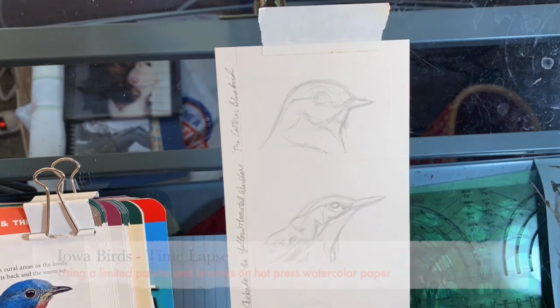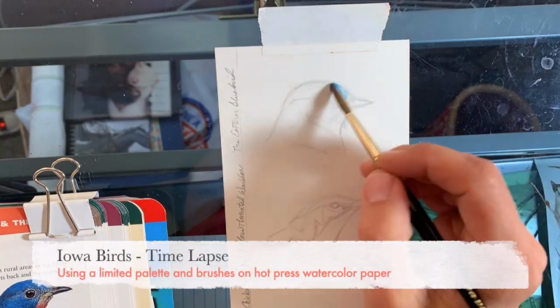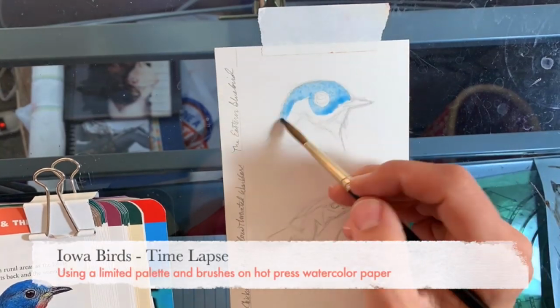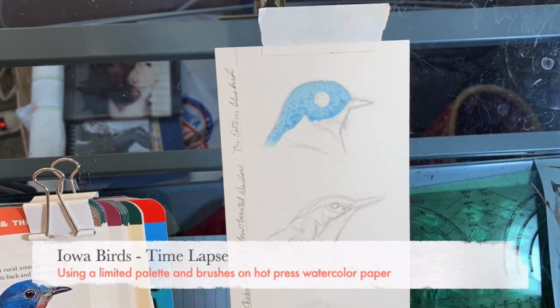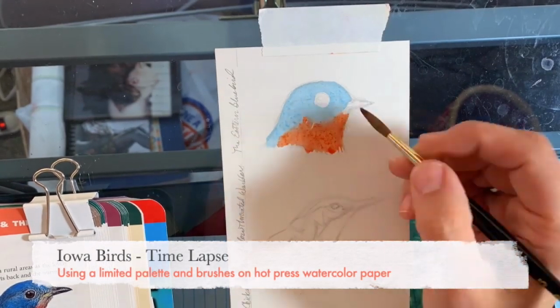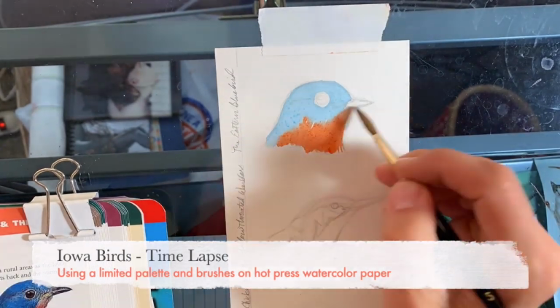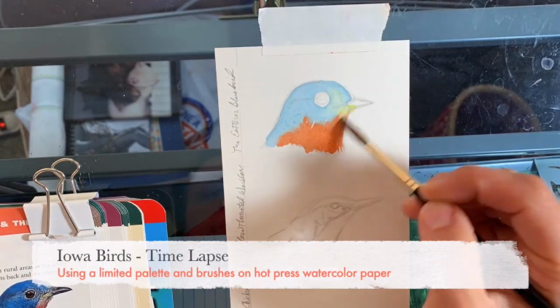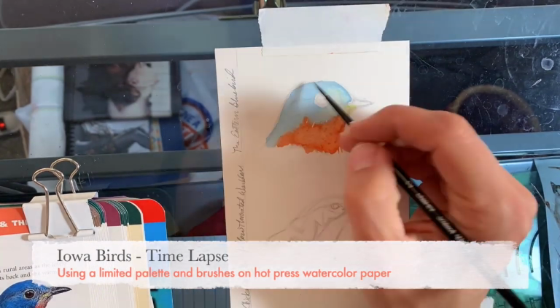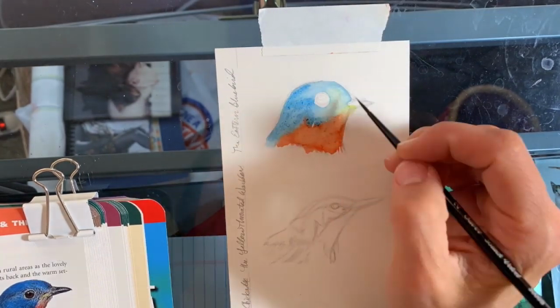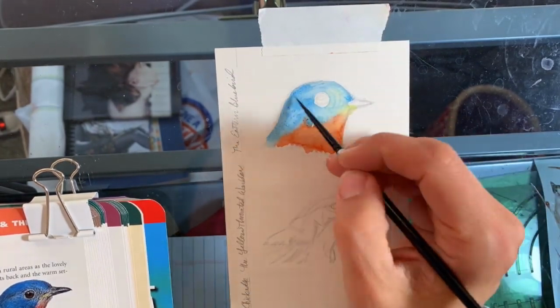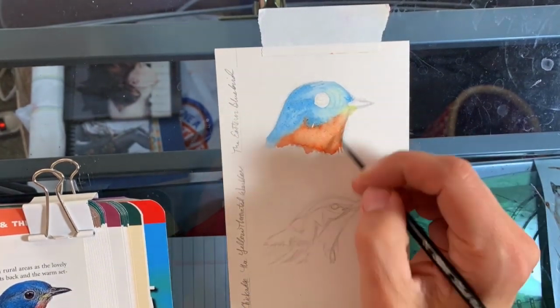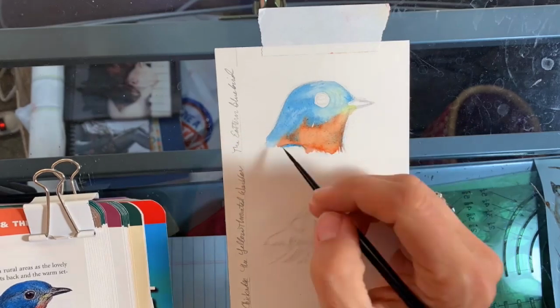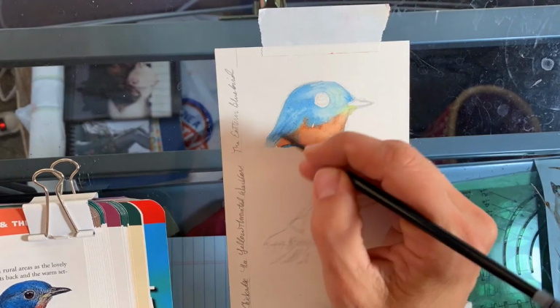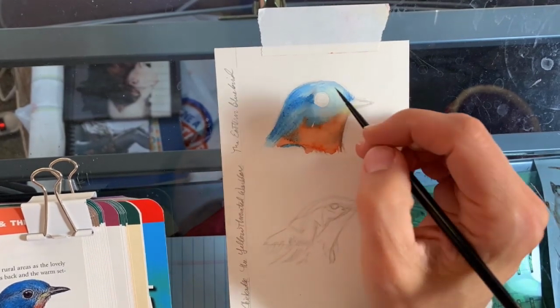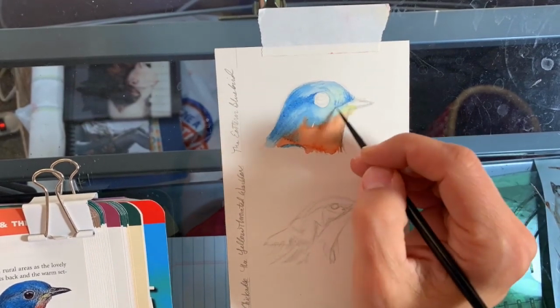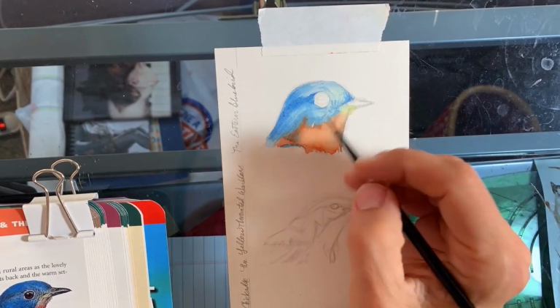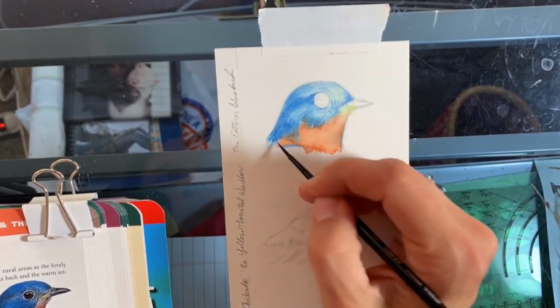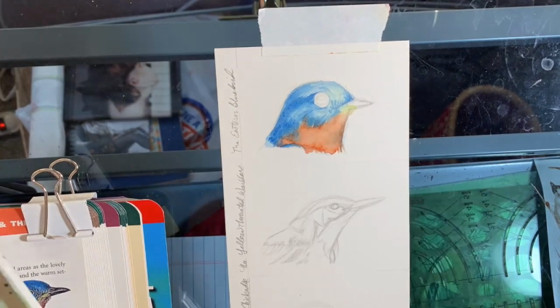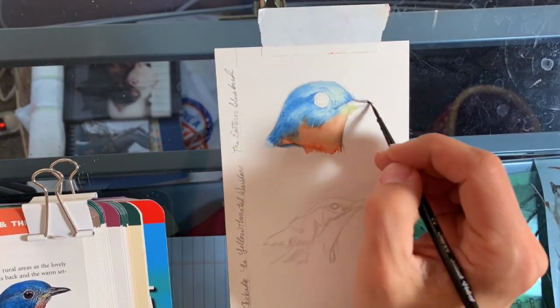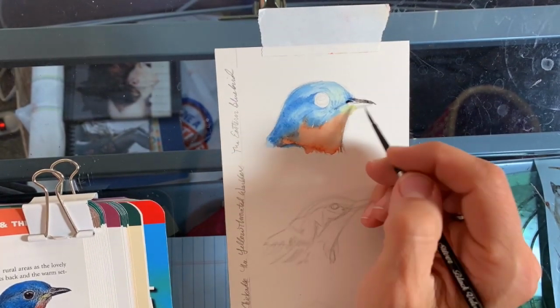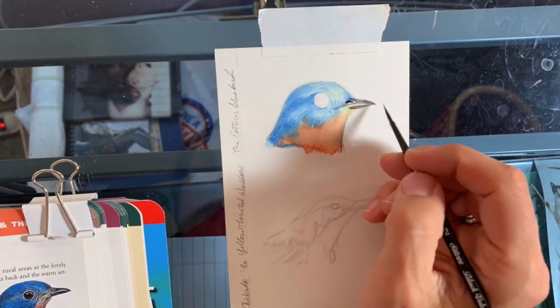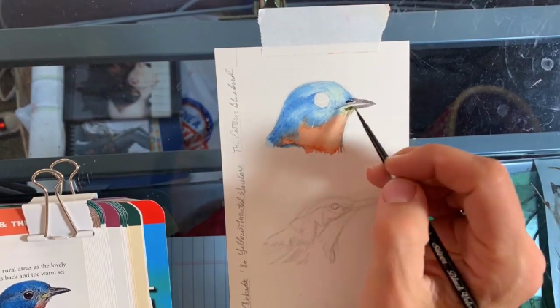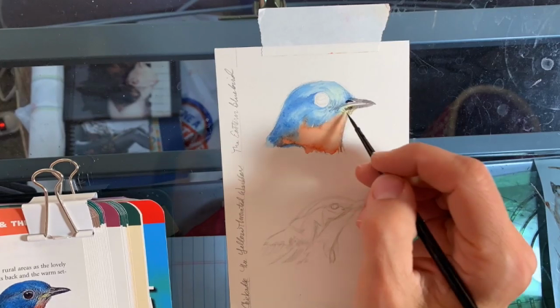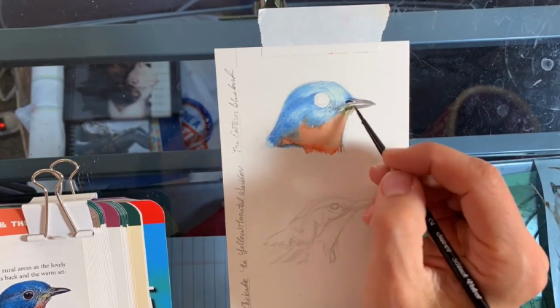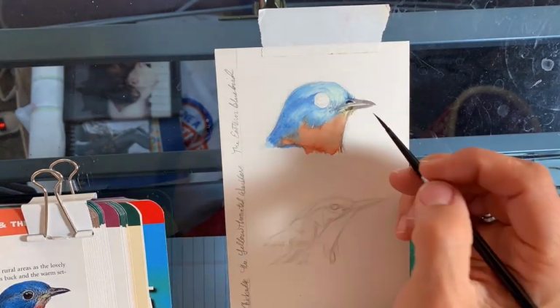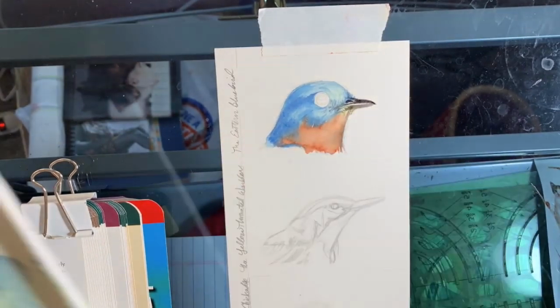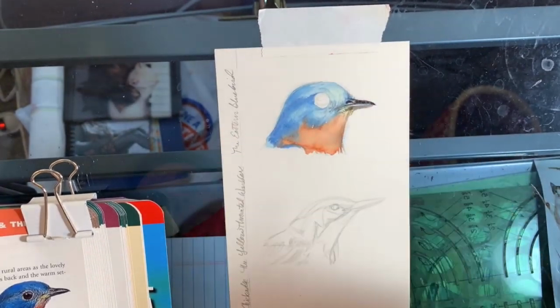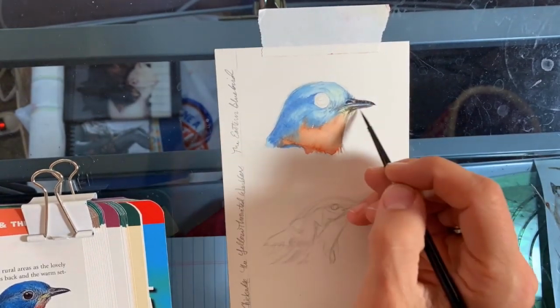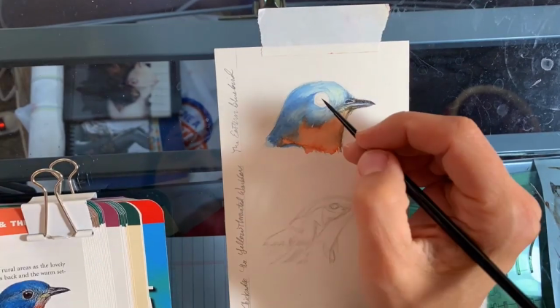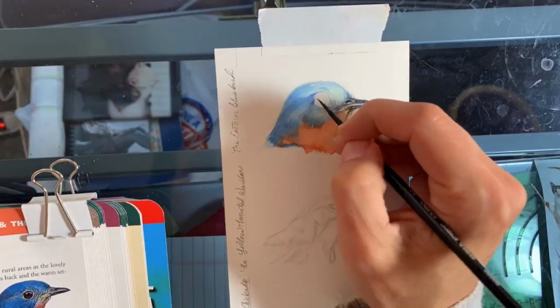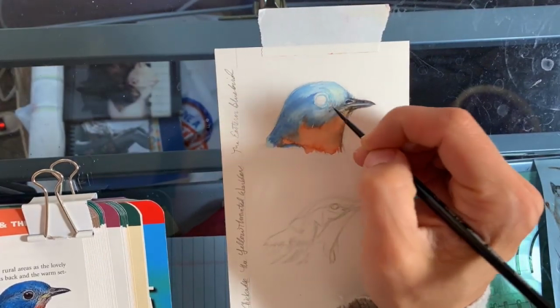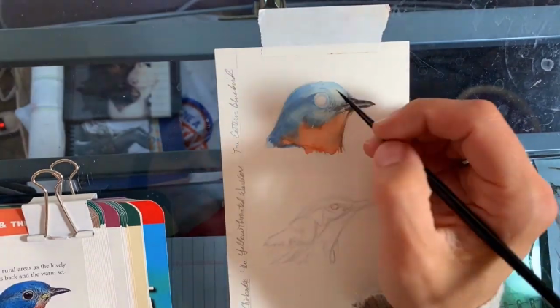For fun, I decided to make these birds. I'm using a palette of Phthalo Blue, pyrrole transparent orange, and Aureolin yellow — especially for the bluebird. That's my primary palette.